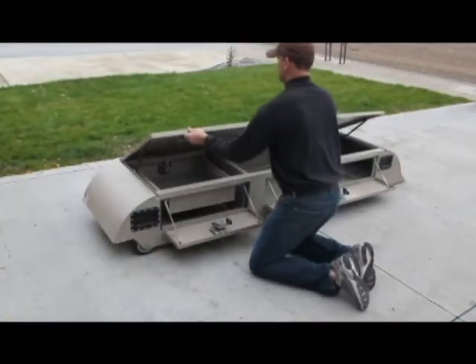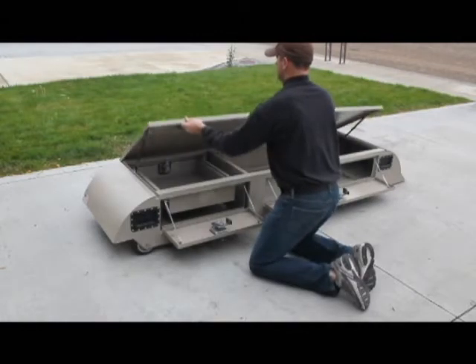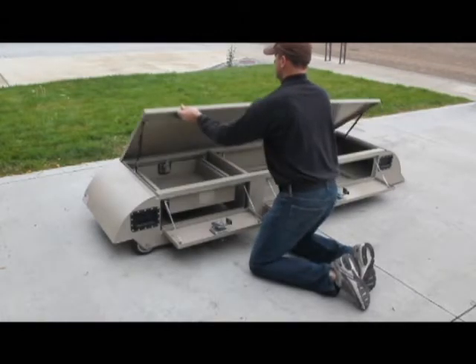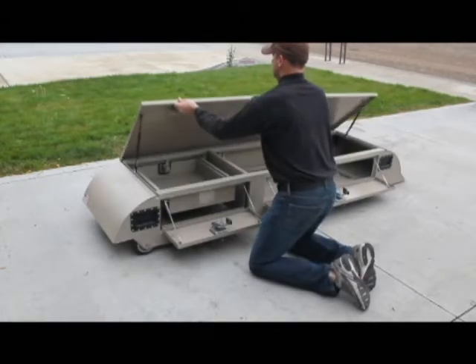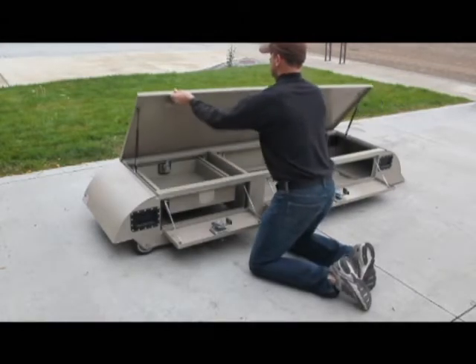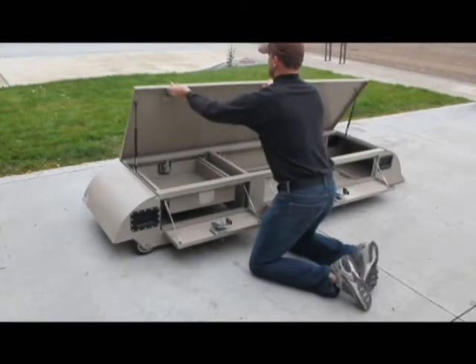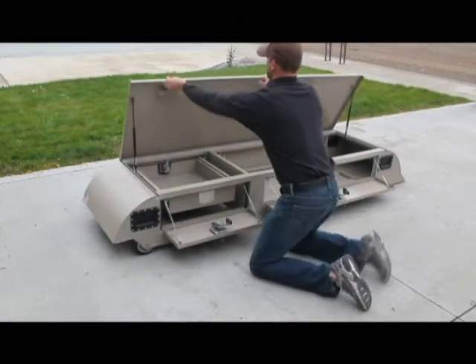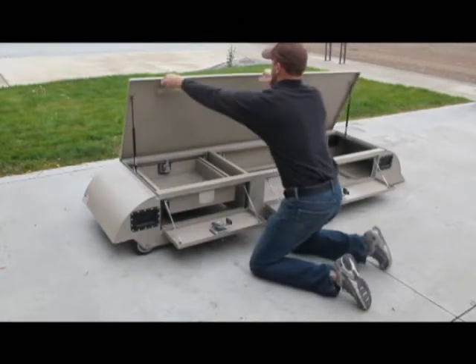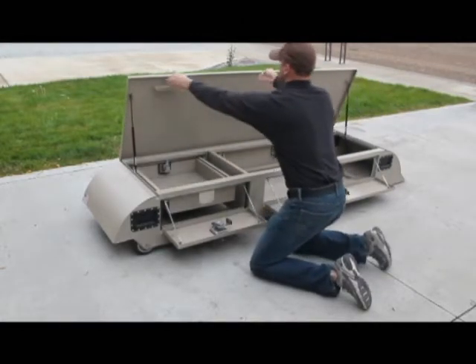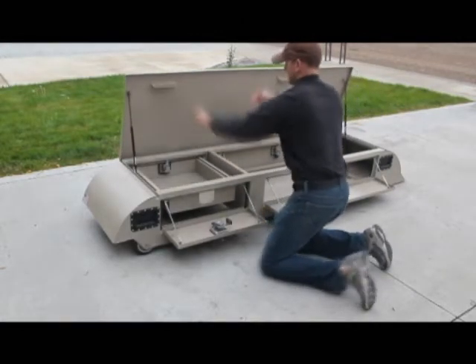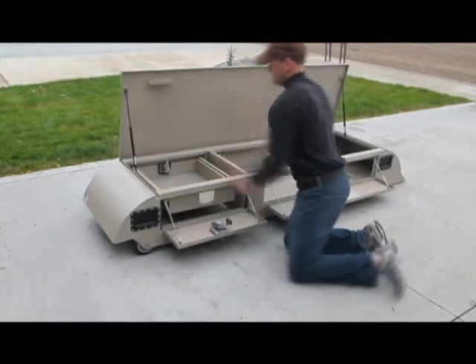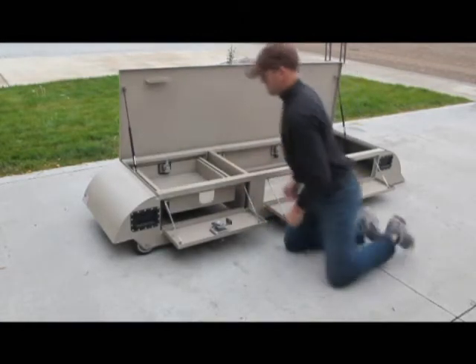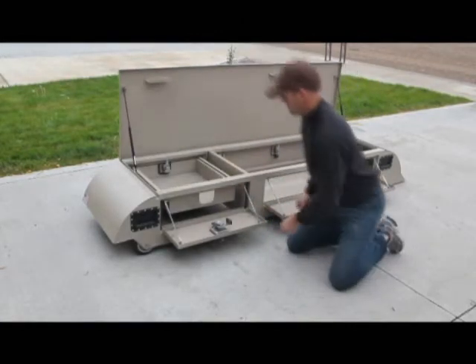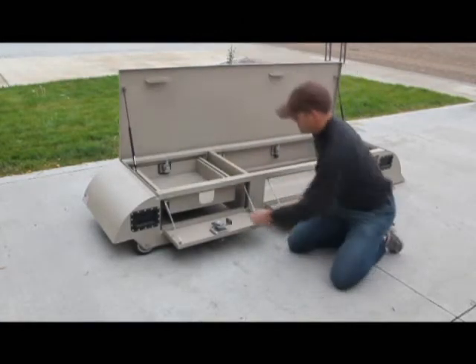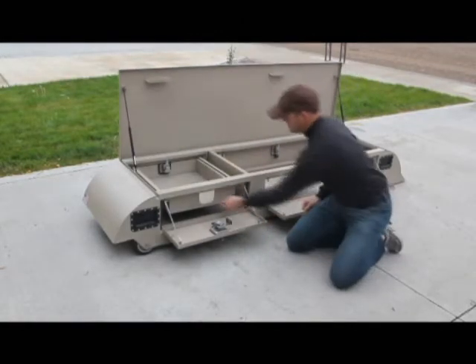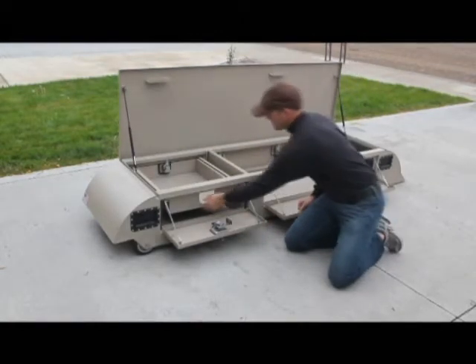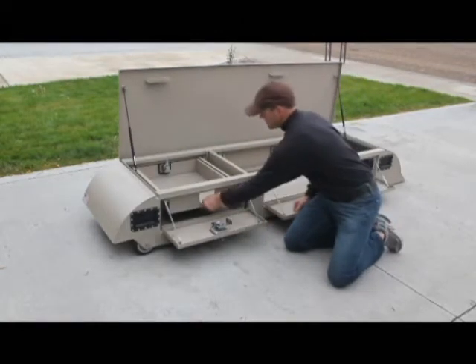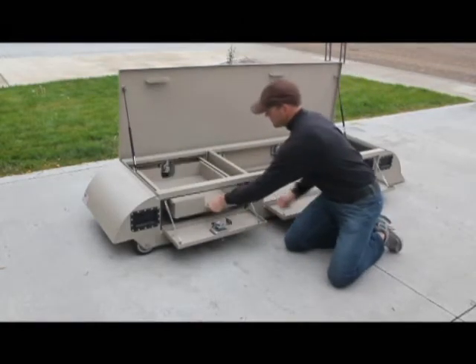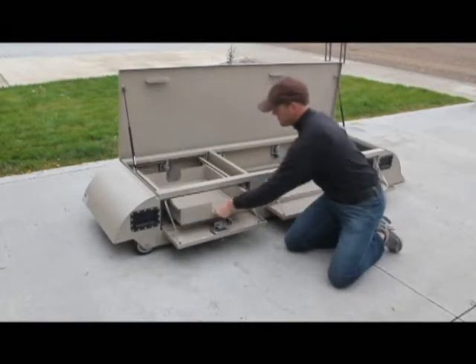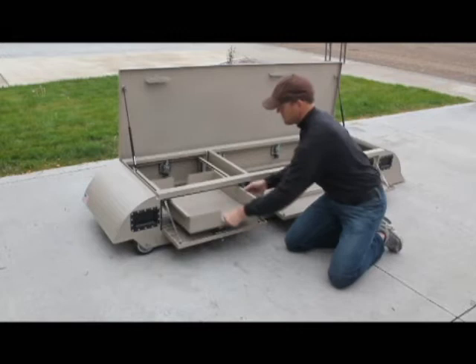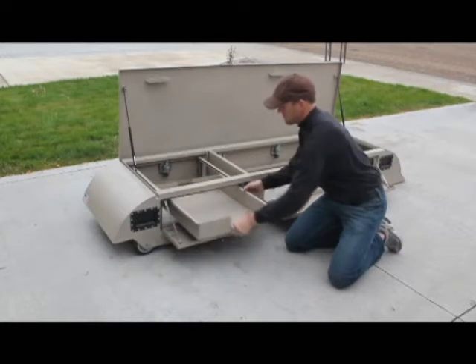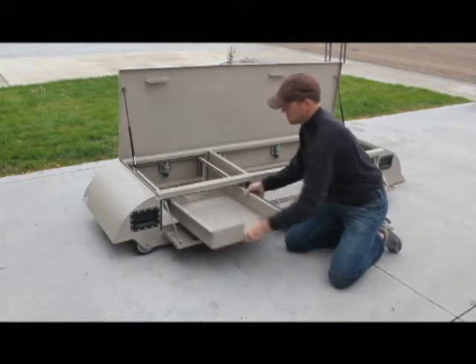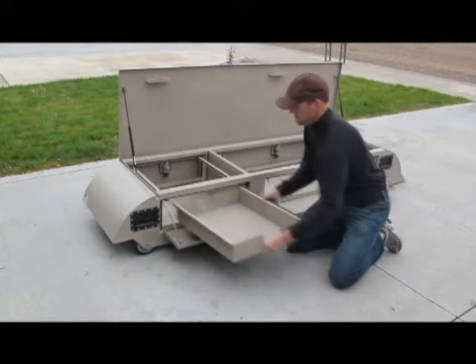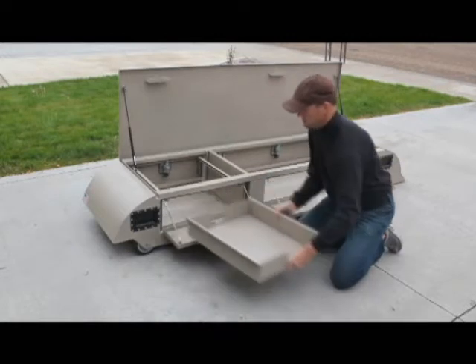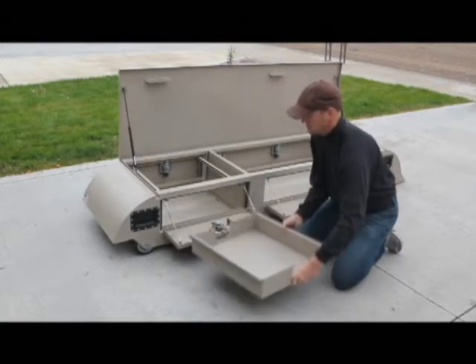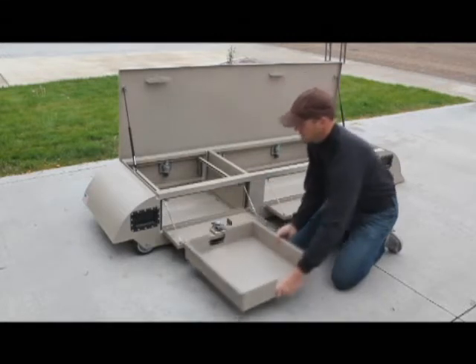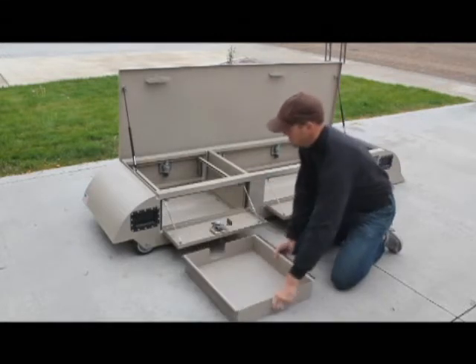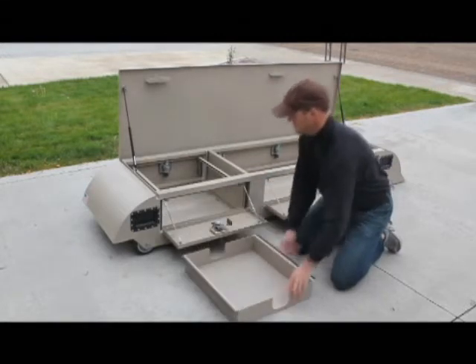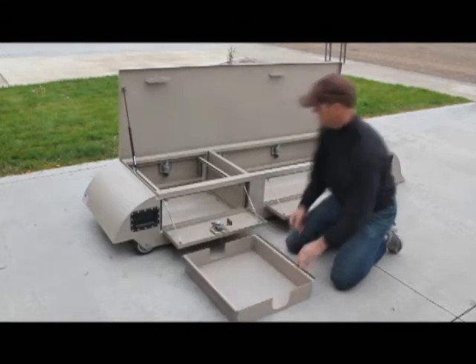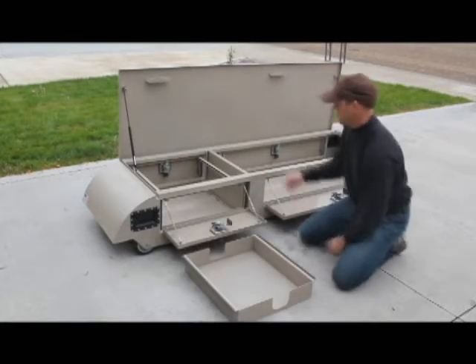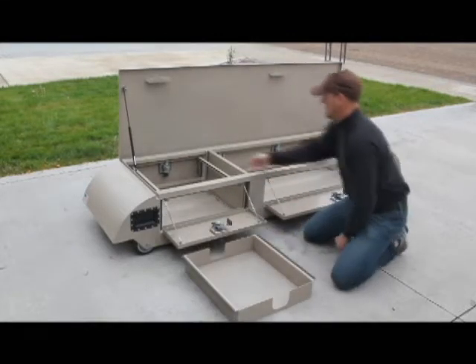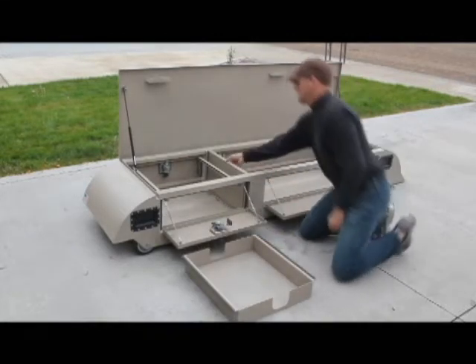As a prototype, this cargo box includes all the bells and whistles for demonstration purposes. As a consumer product, a simpler design with a top lid only, for example.